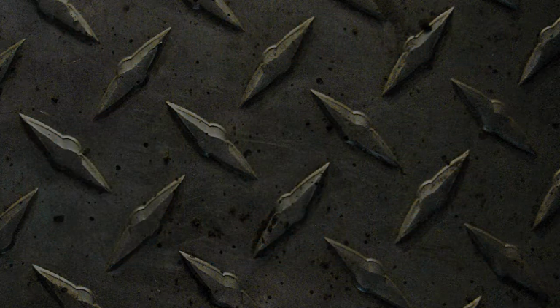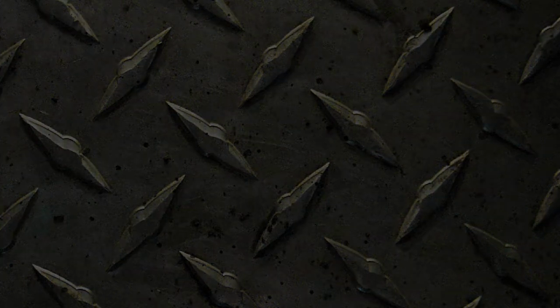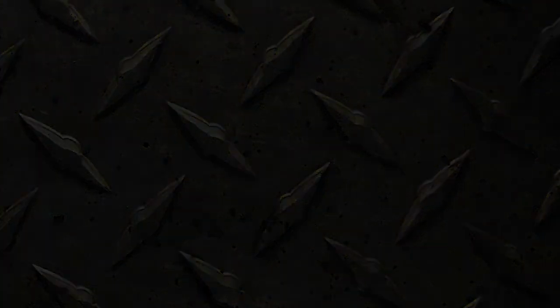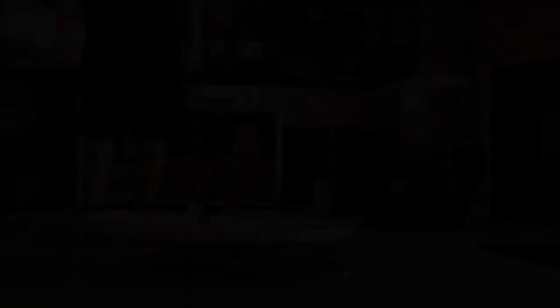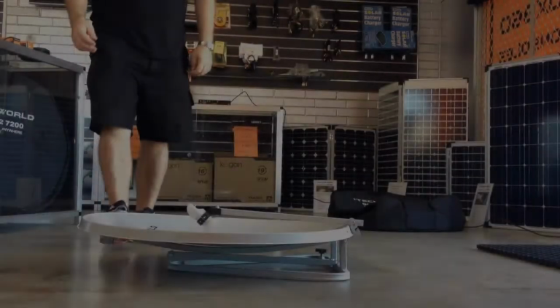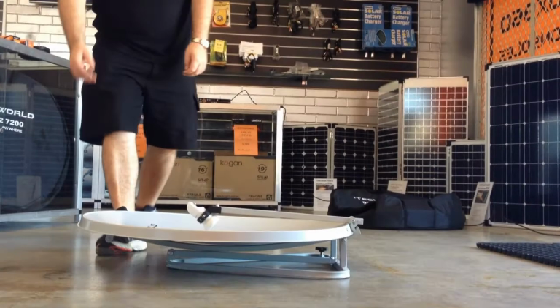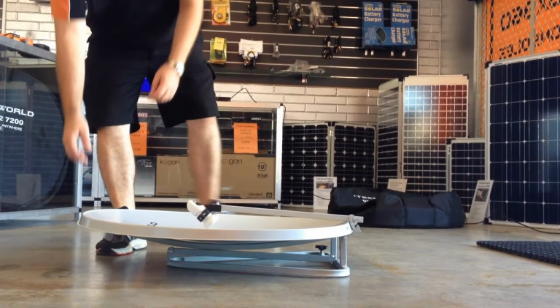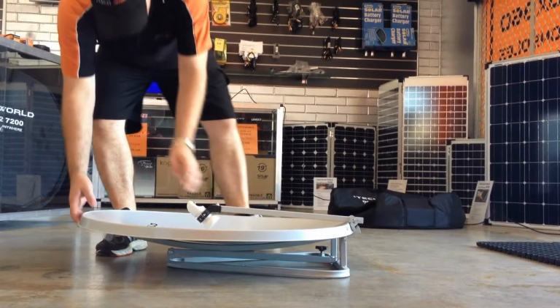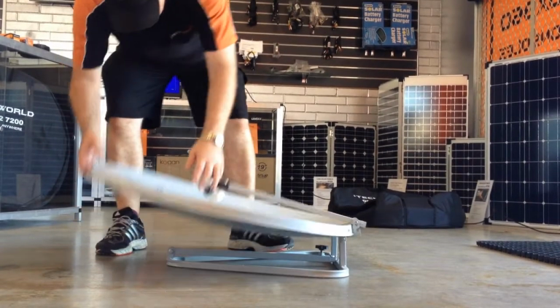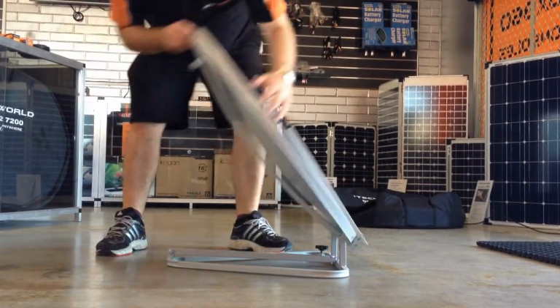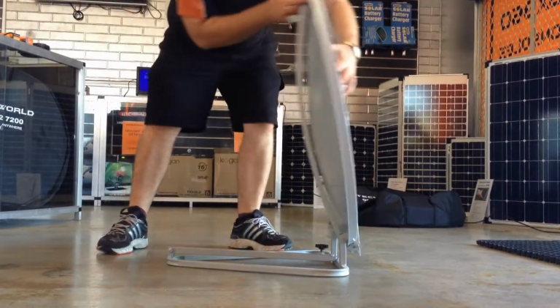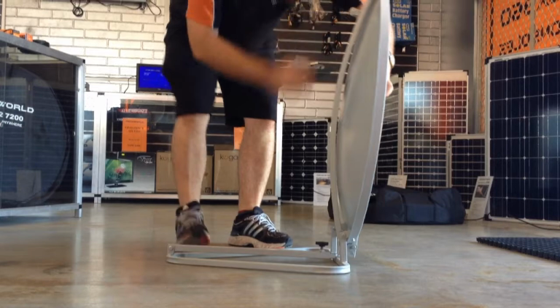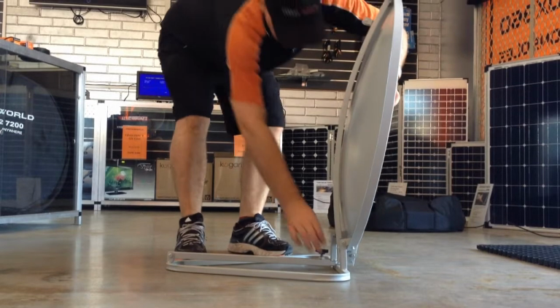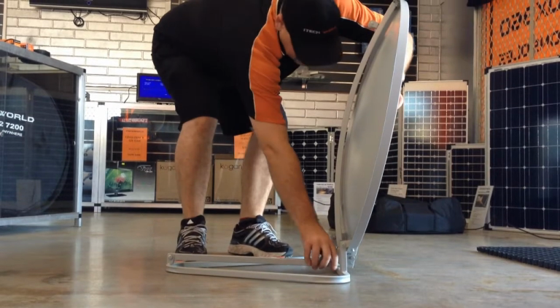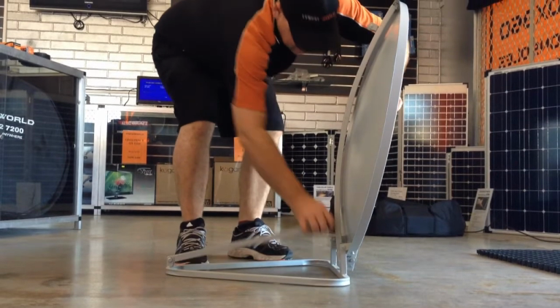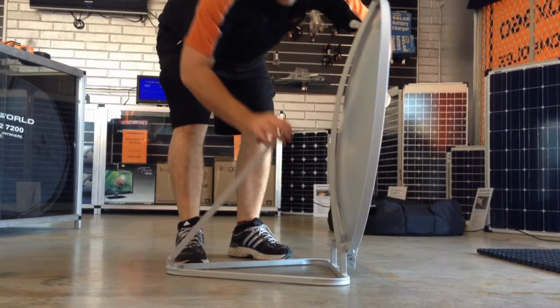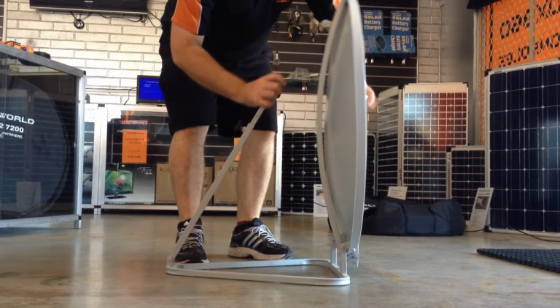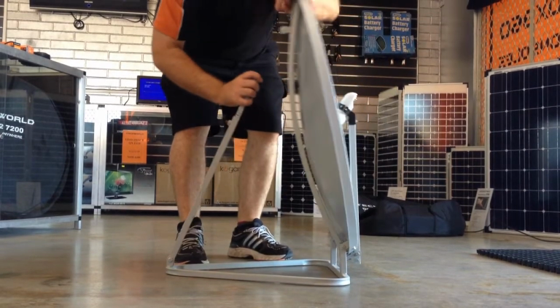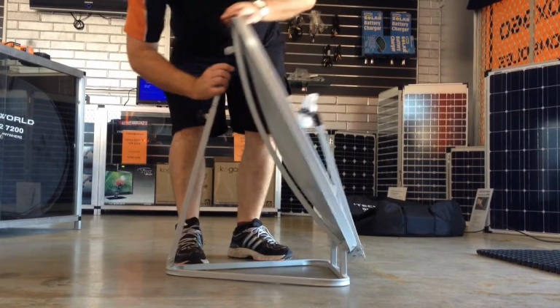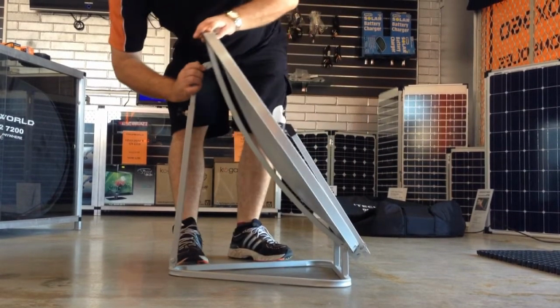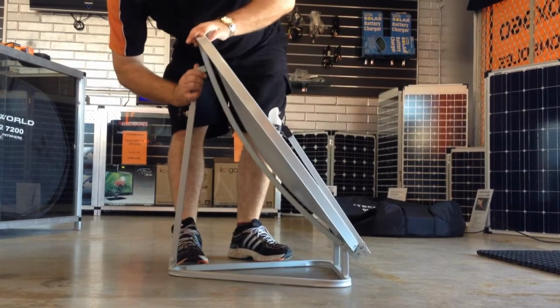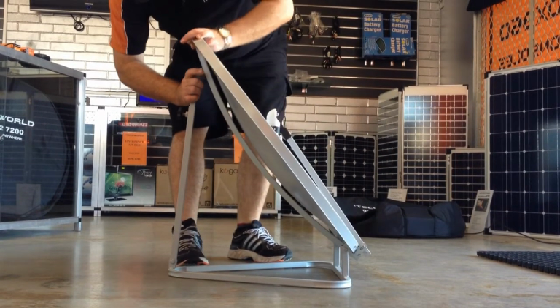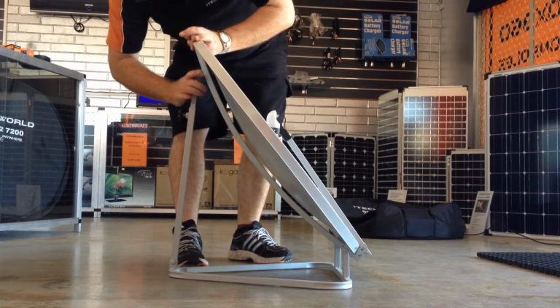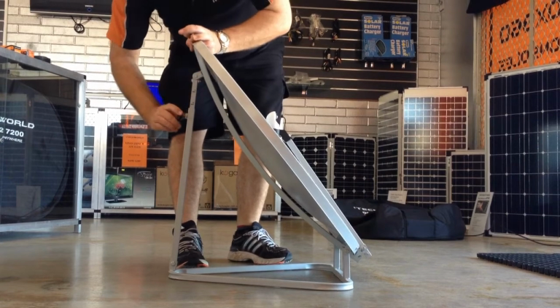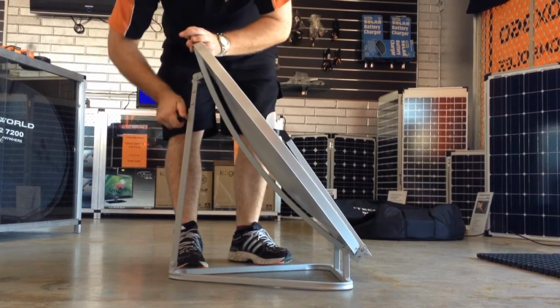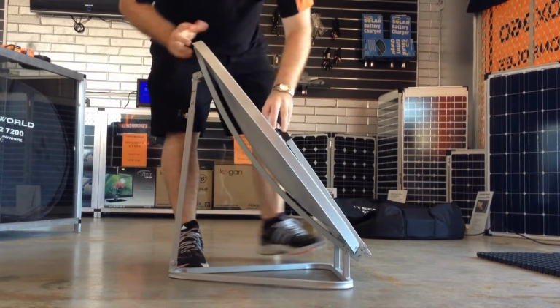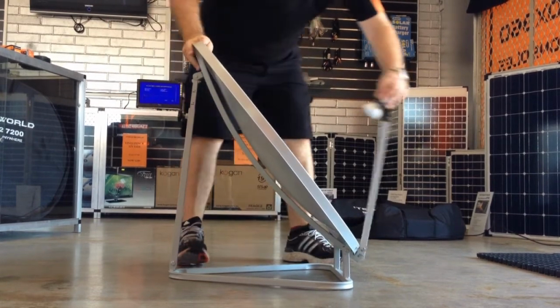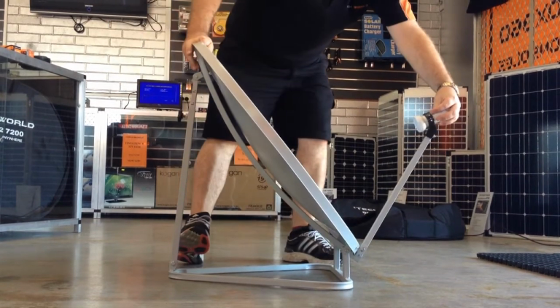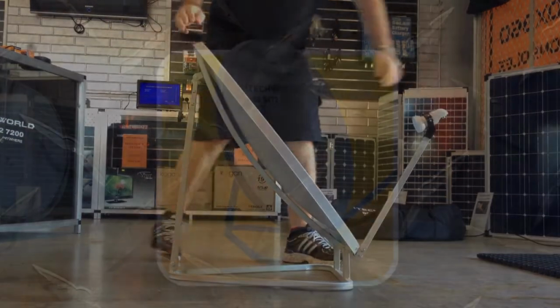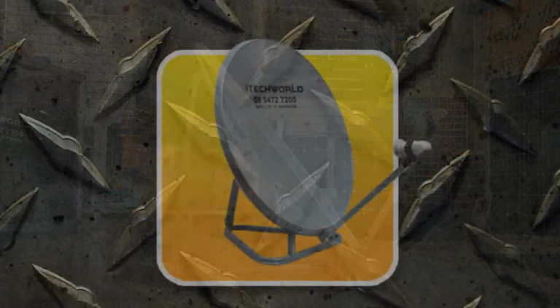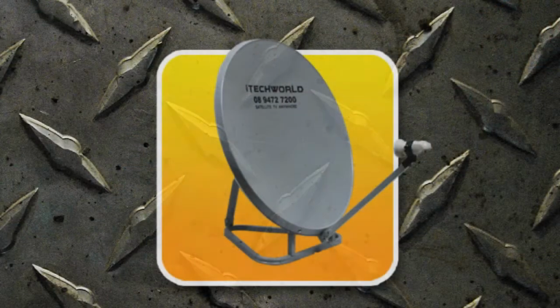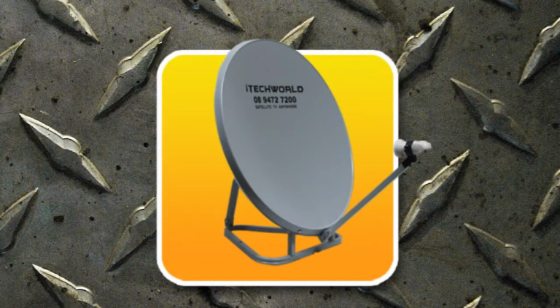Let's assemble the dish. Start with the dish on the floor, prop up the elevation arm and secure to the top of the dish. Now unfold the LNB arm and look at that, you're ready to roll.